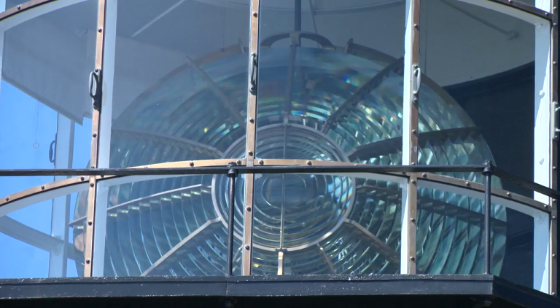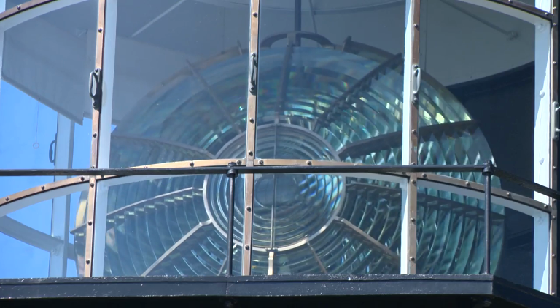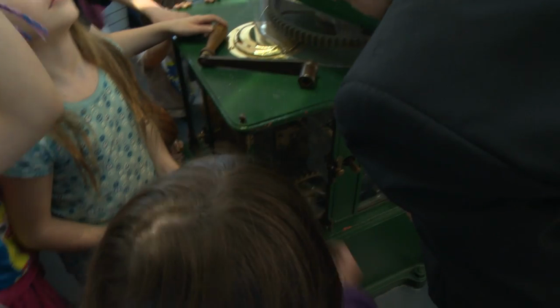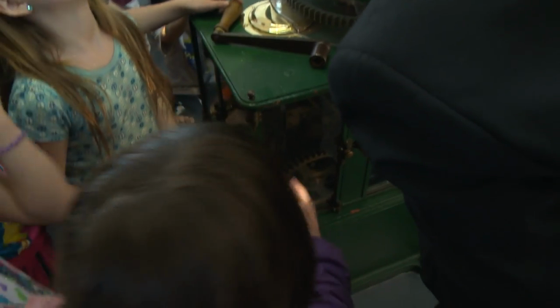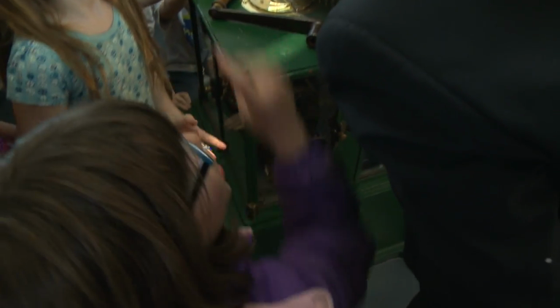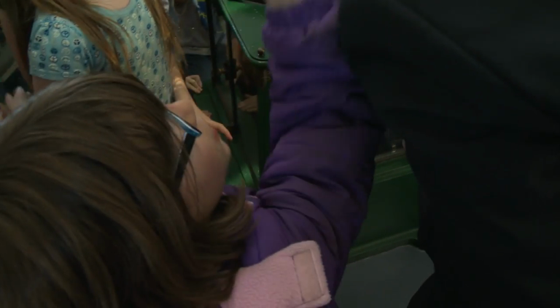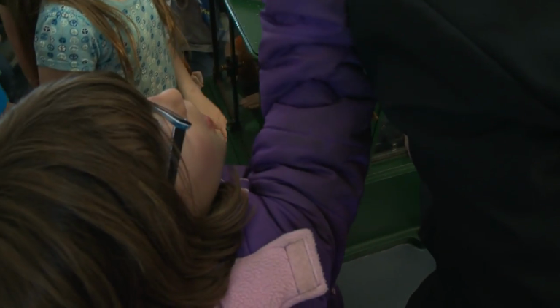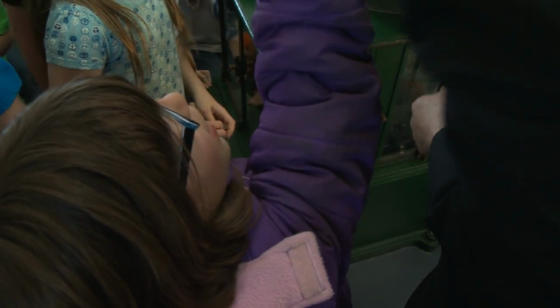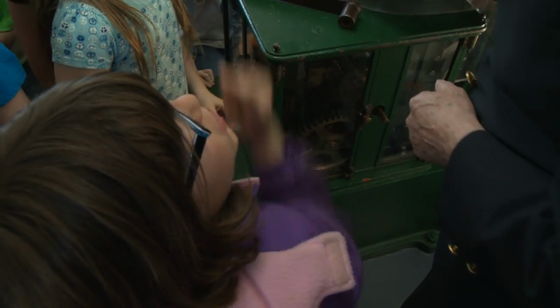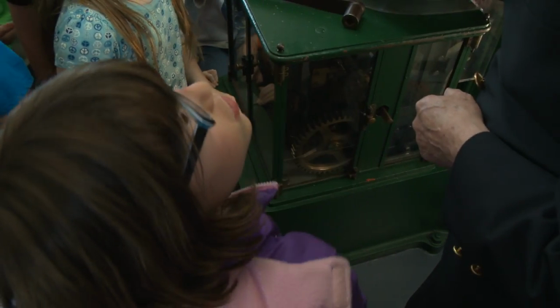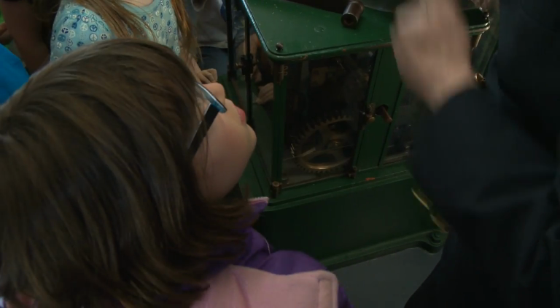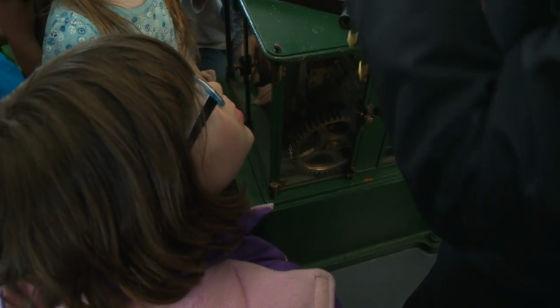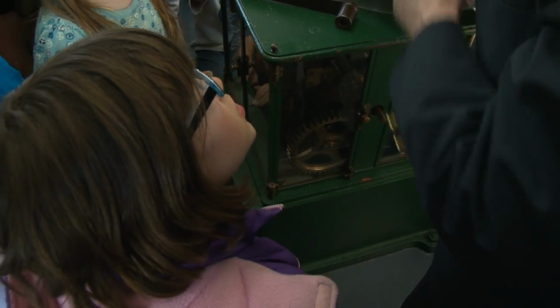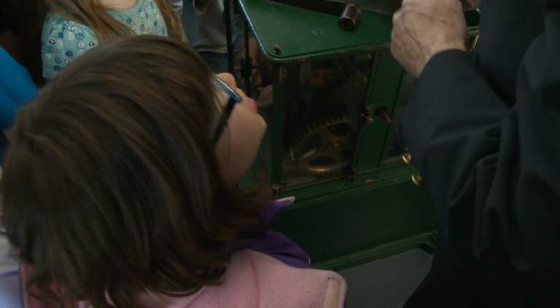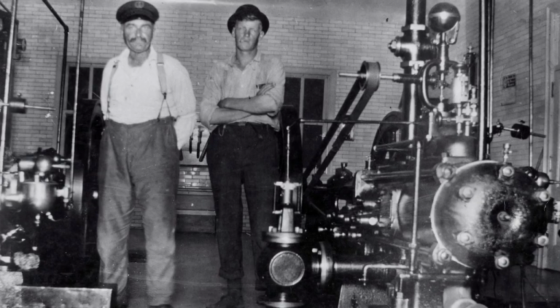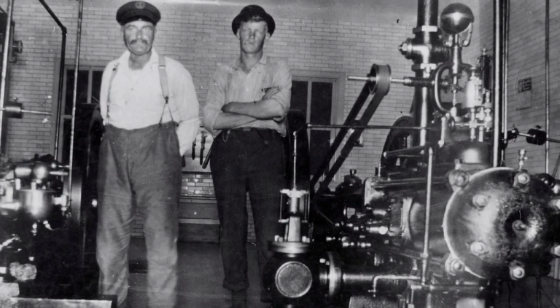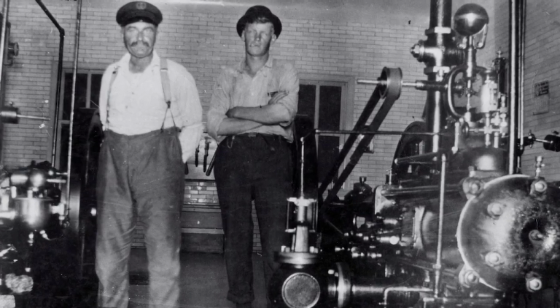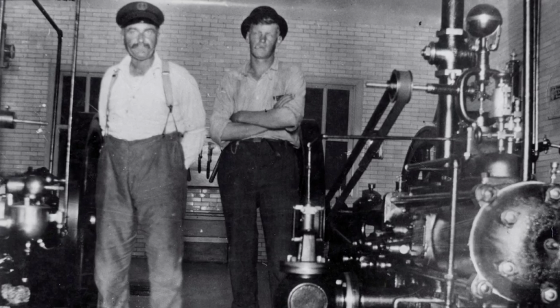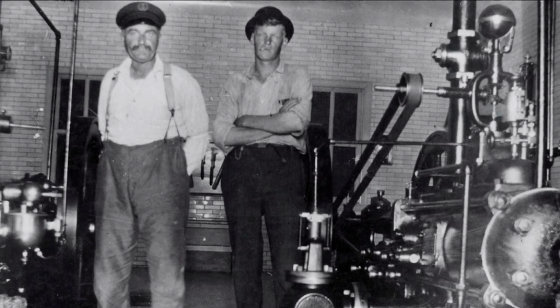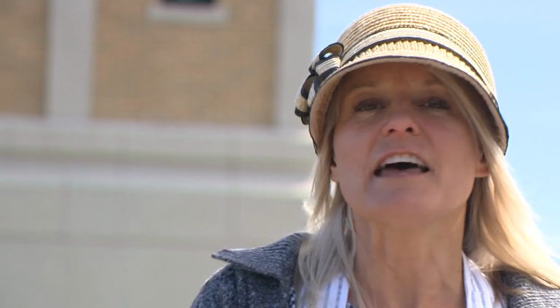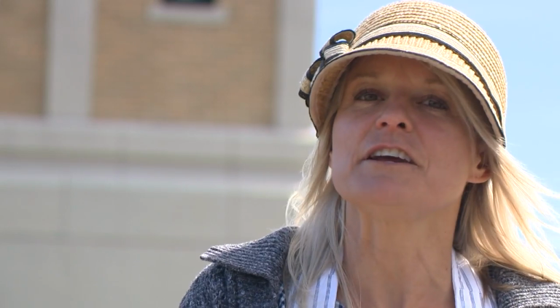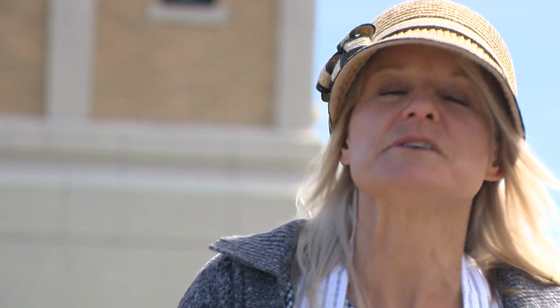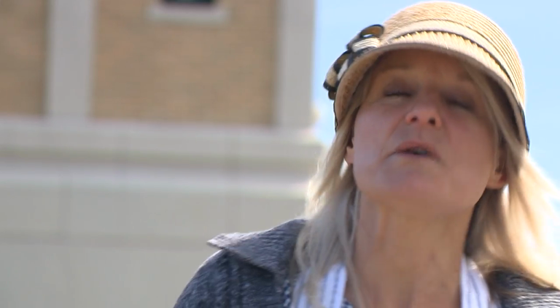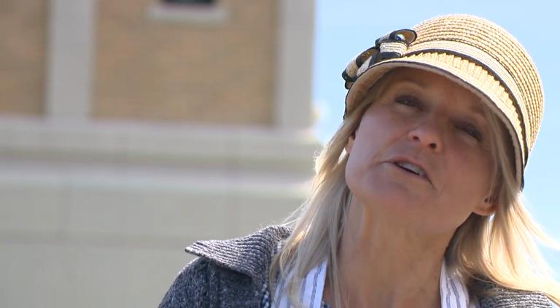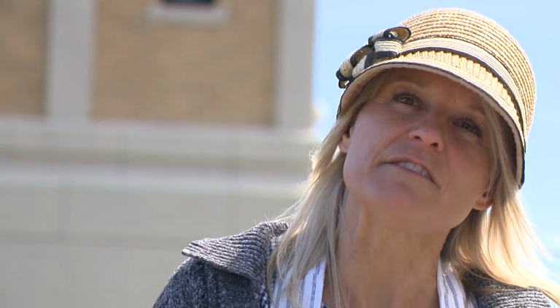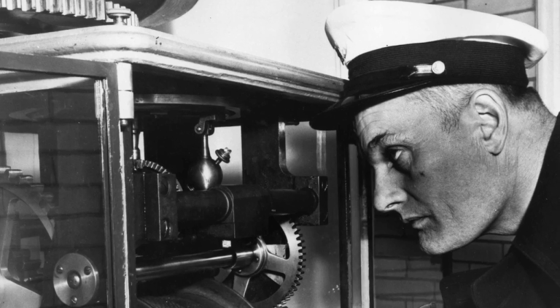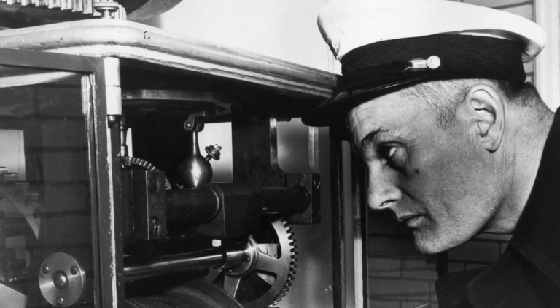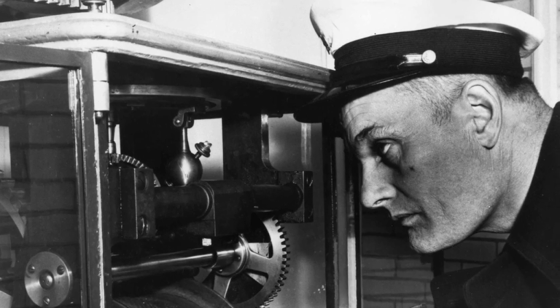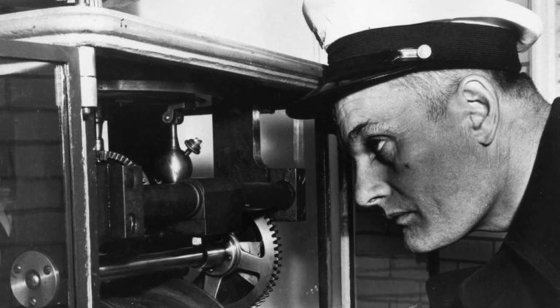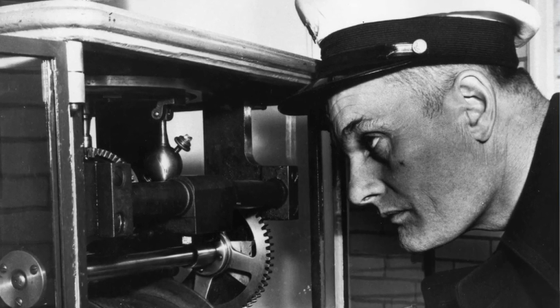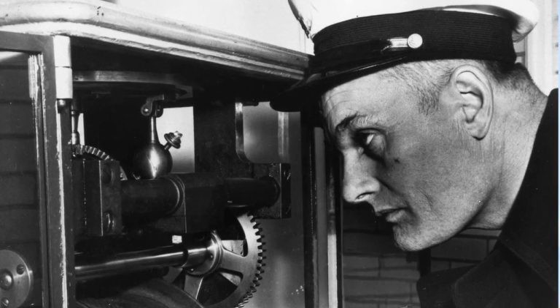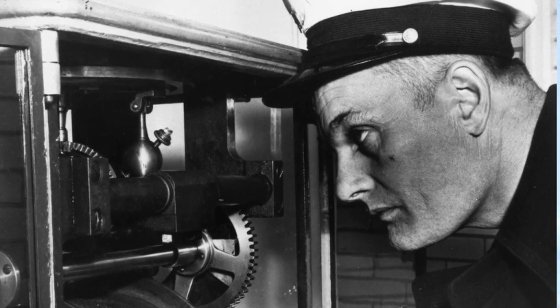If no one cranked it, those would soften when it turned. It was hard work running the lighthouse. Life here was 24-7. They didn't have time off. They didn't have breaks.